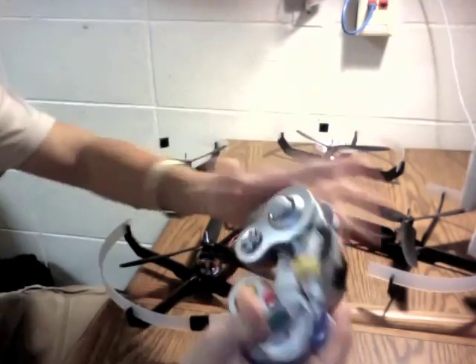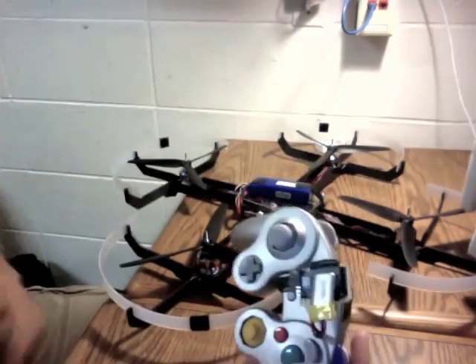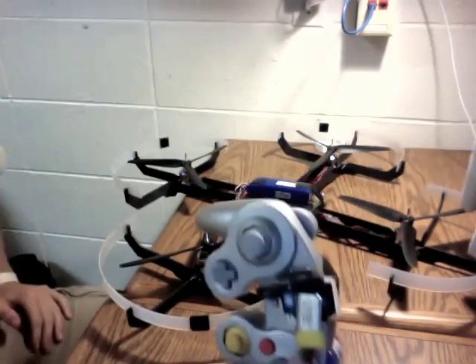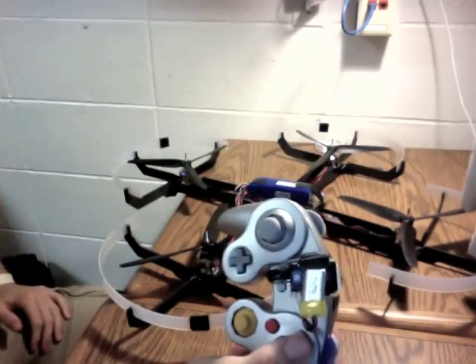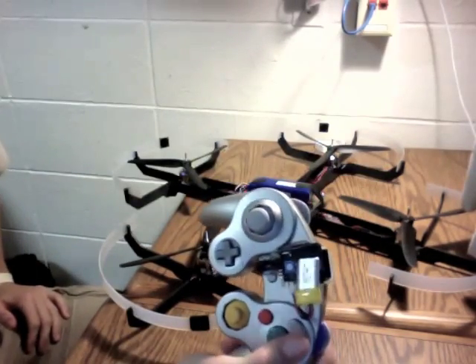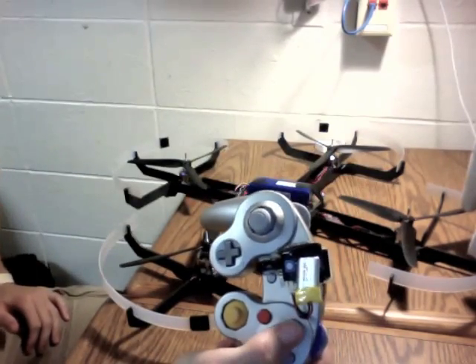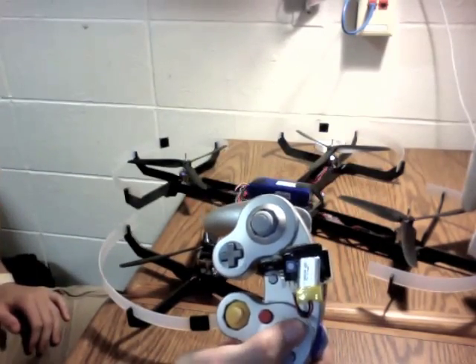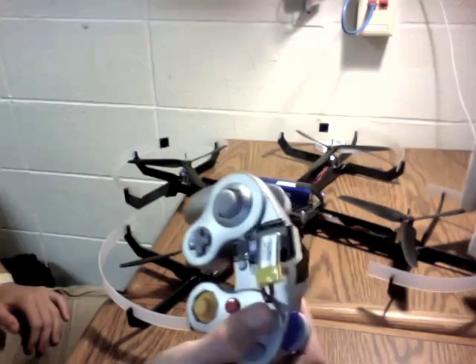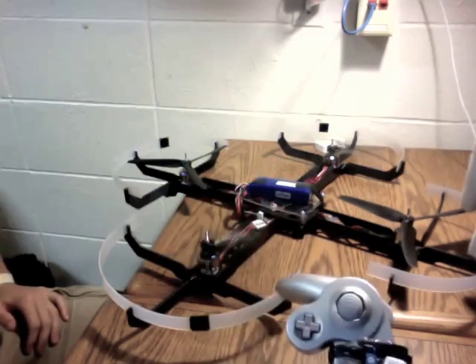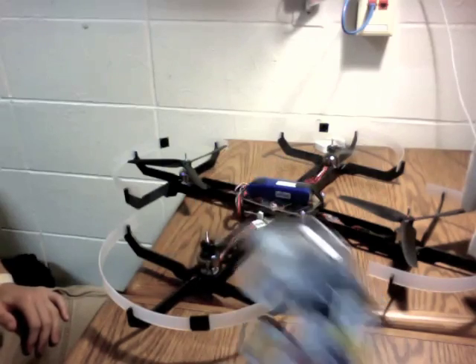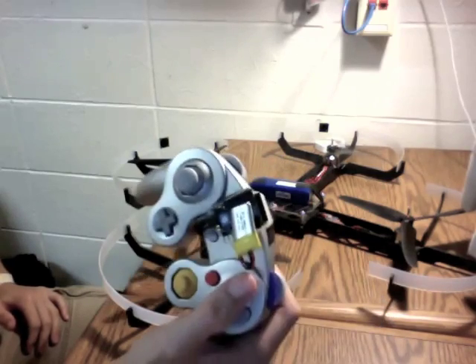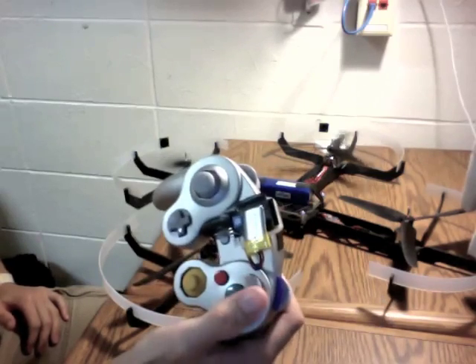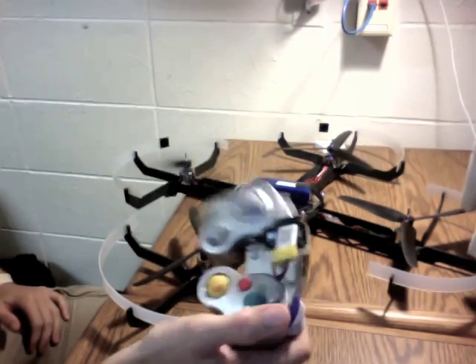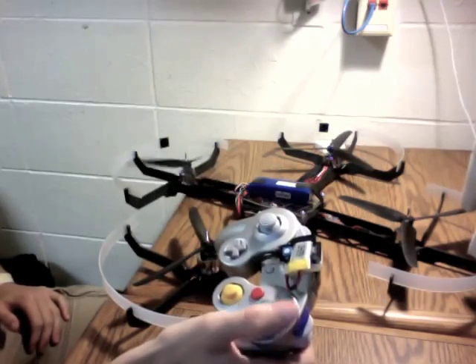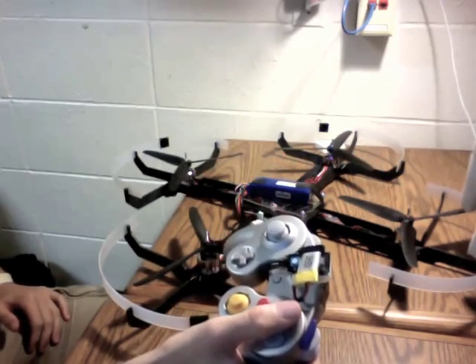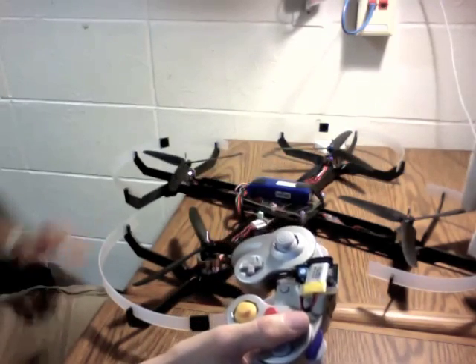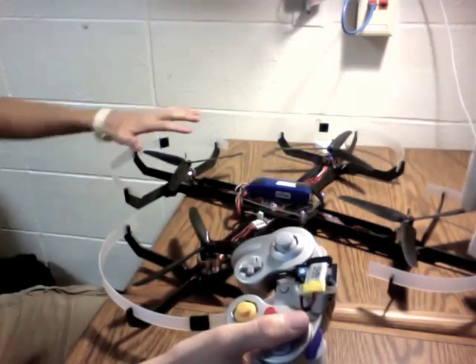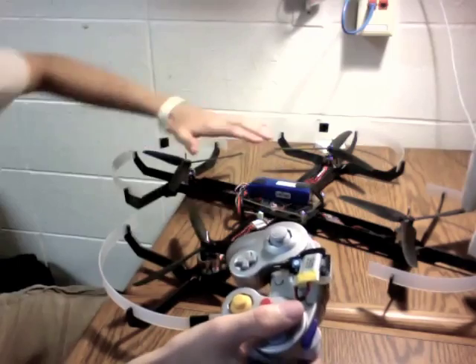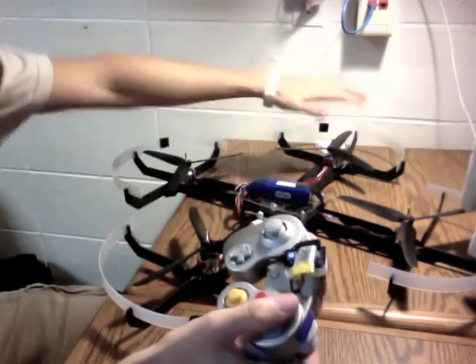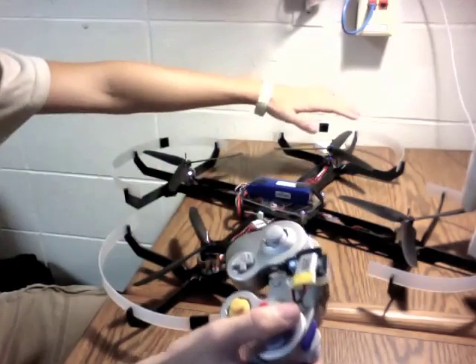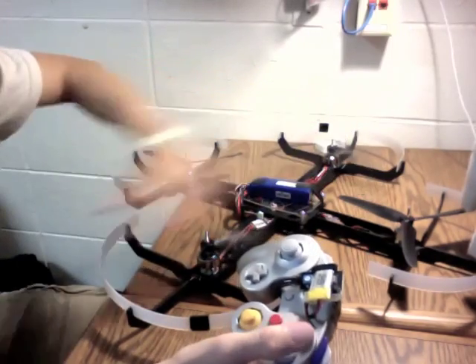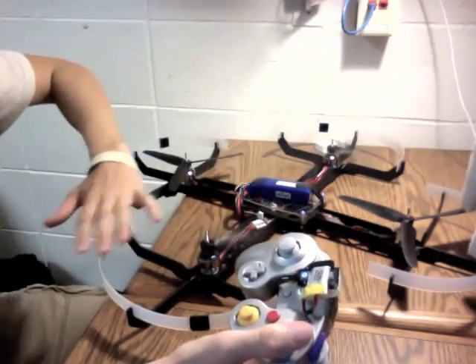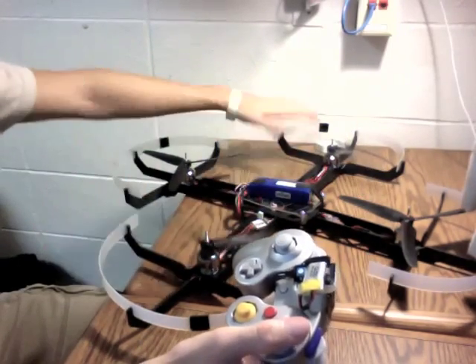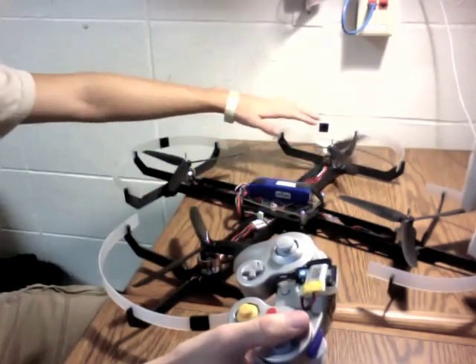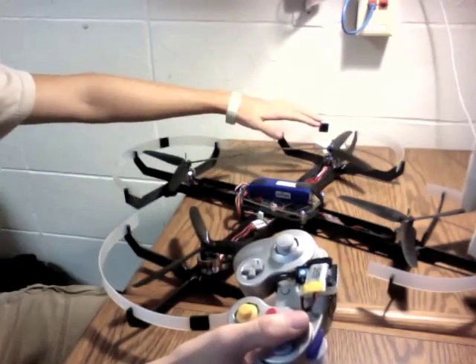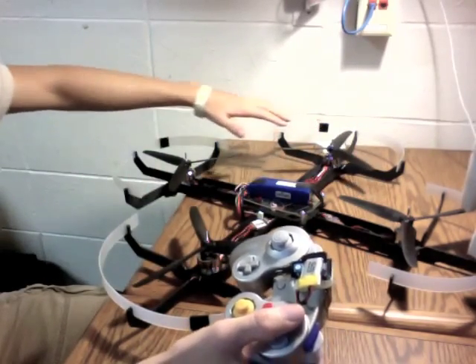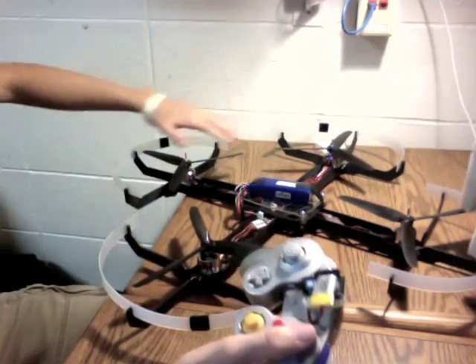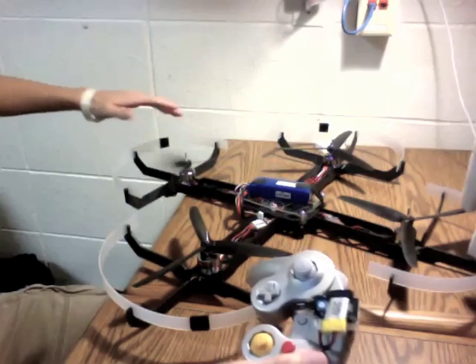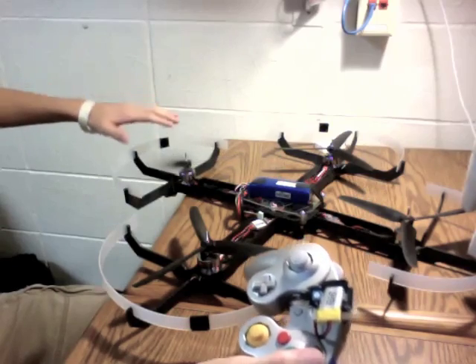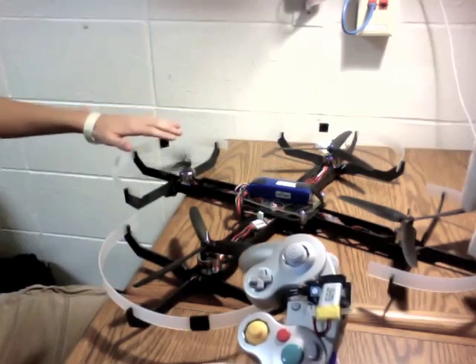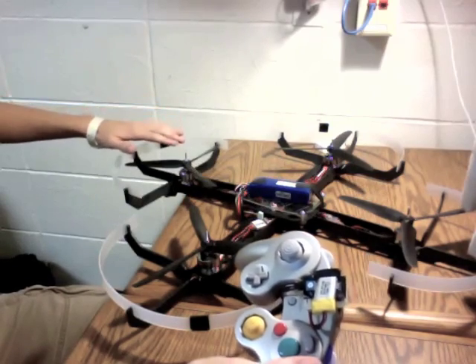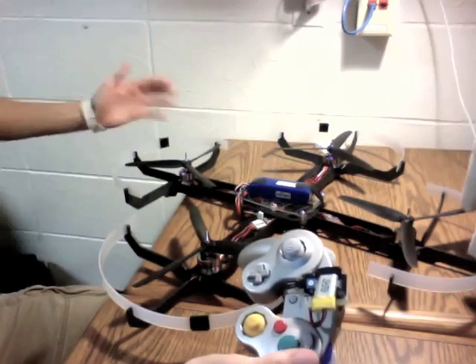For the interesting thing, you can also adjust the flight mode. You can be in stable mode, press it again, and go into acrobatic mode. It lets you know based on the spin — right-left for stable mode, and just rear spin for stable mode off.